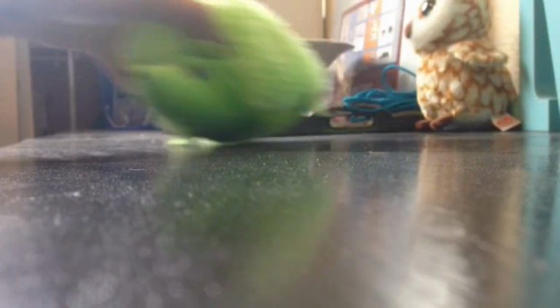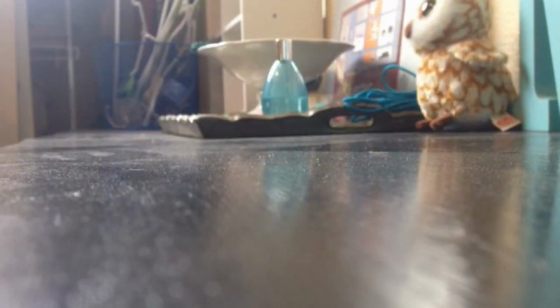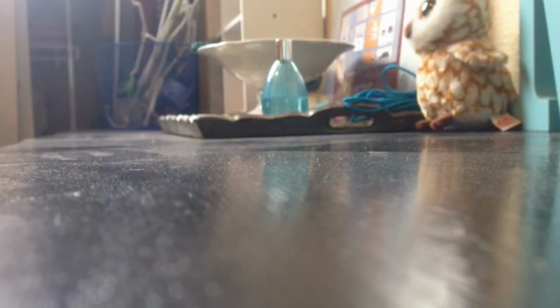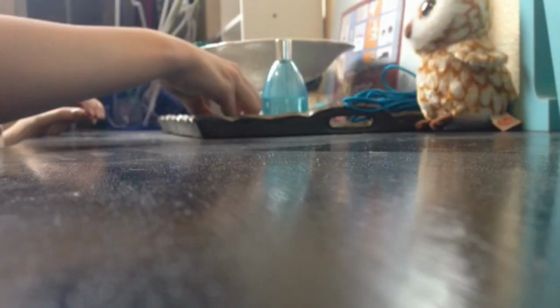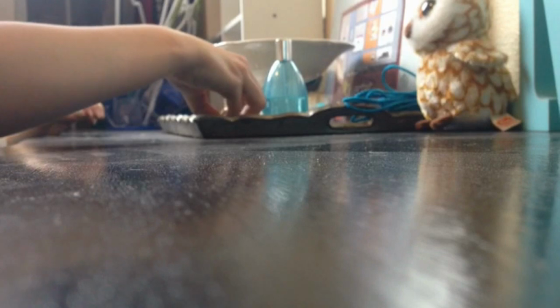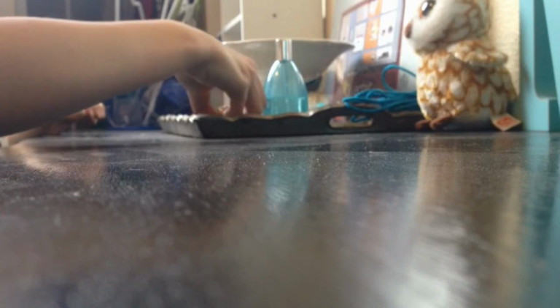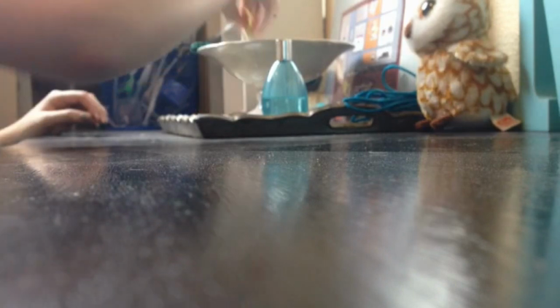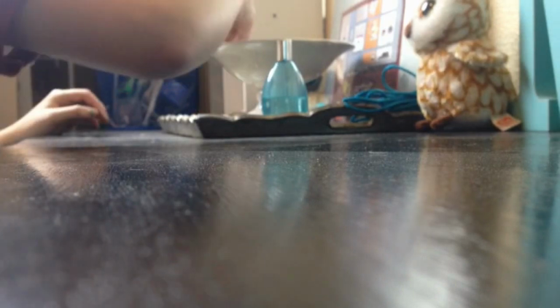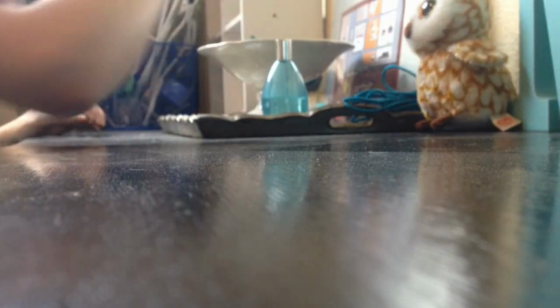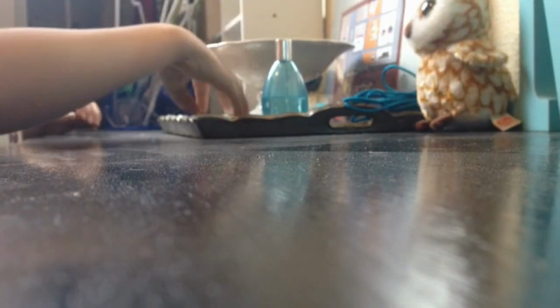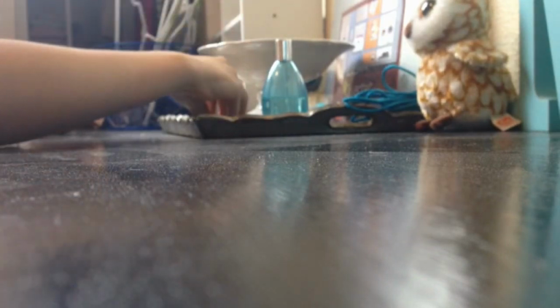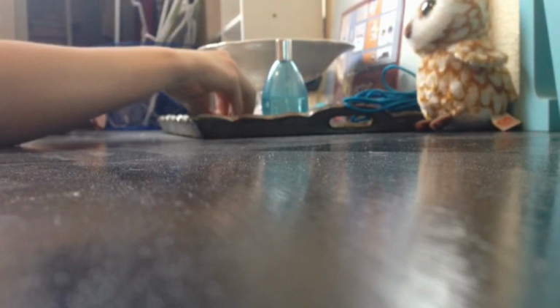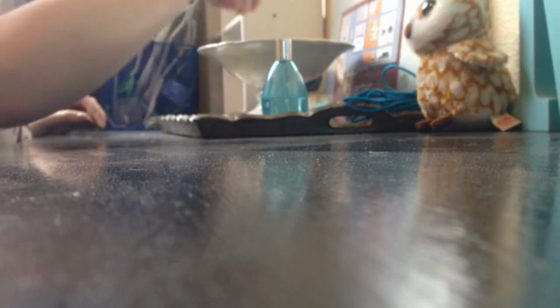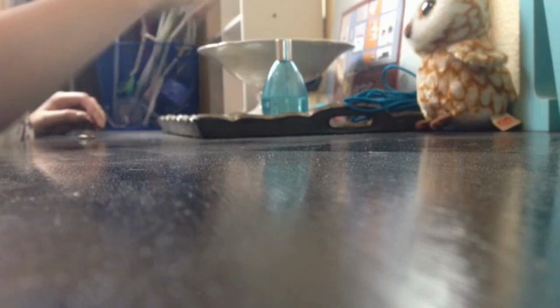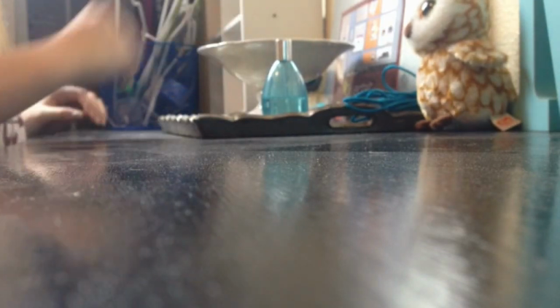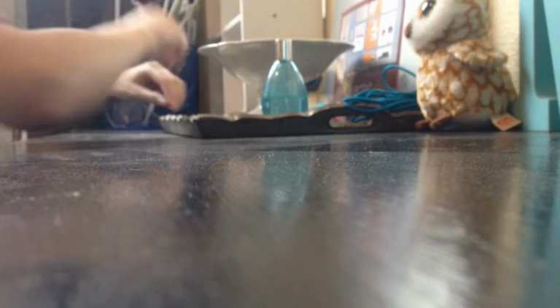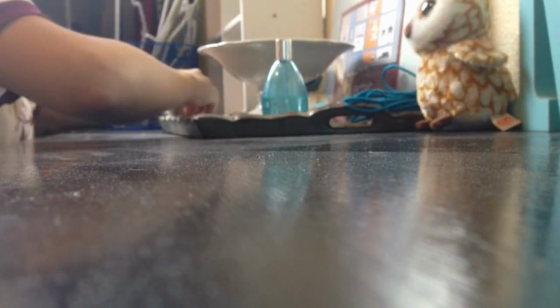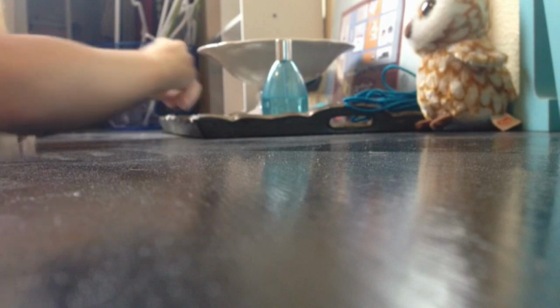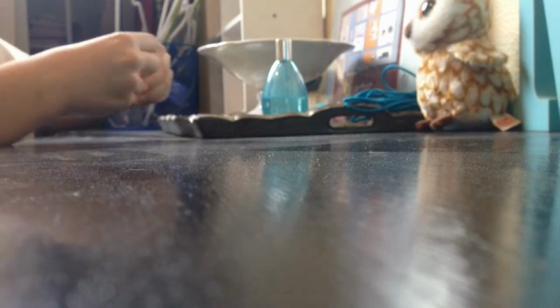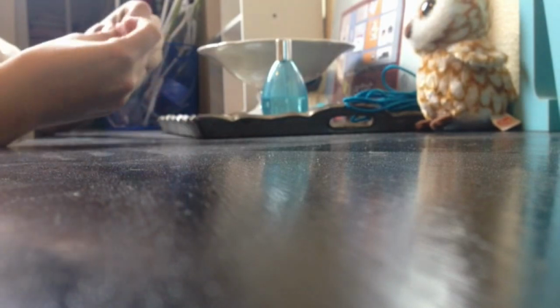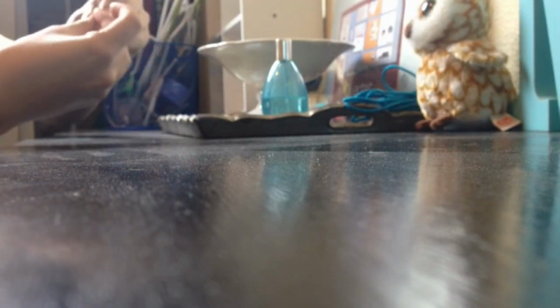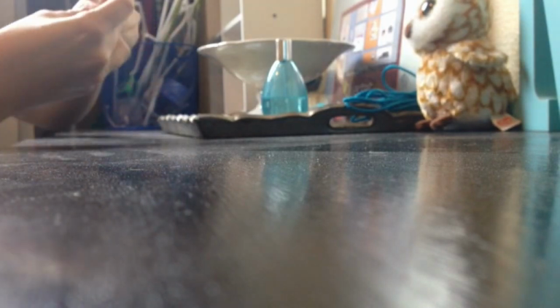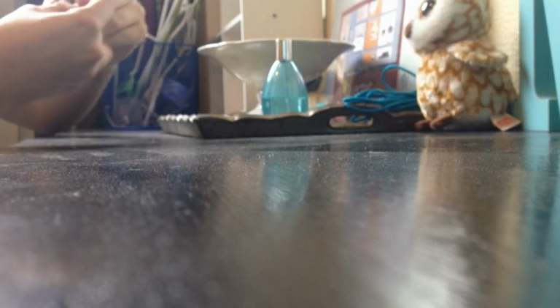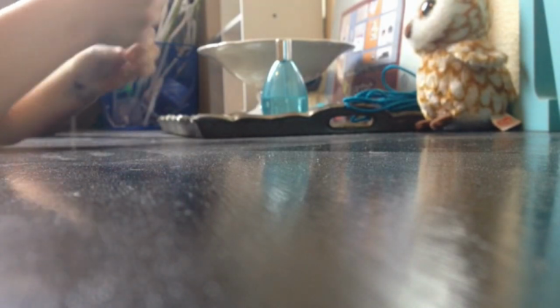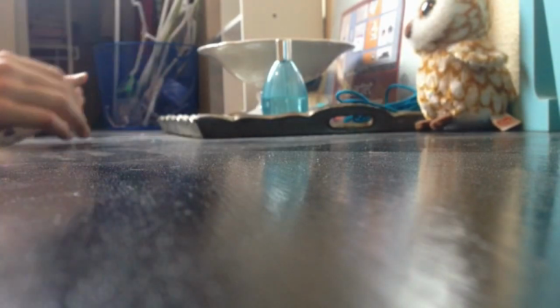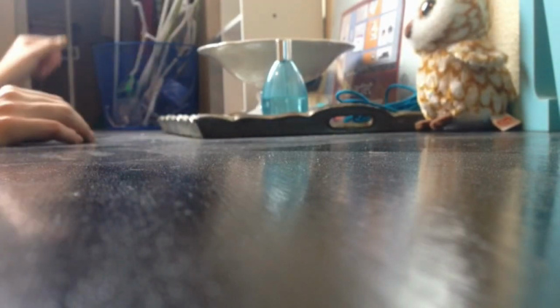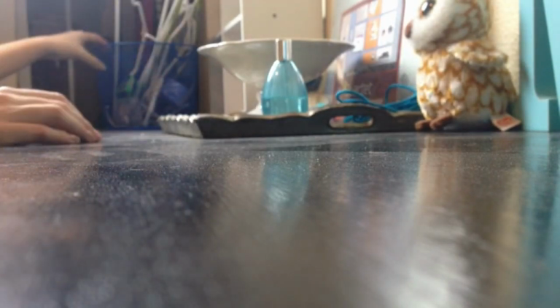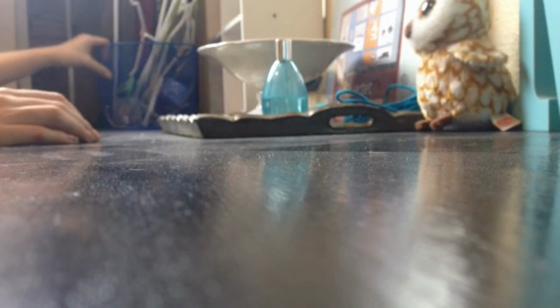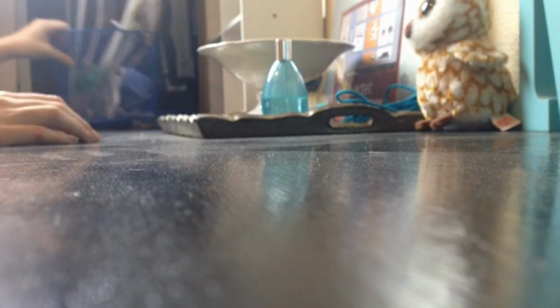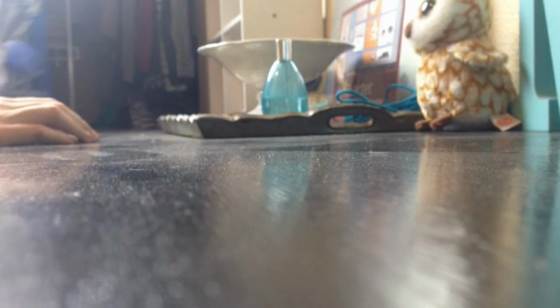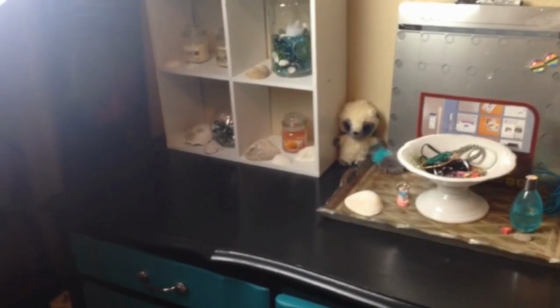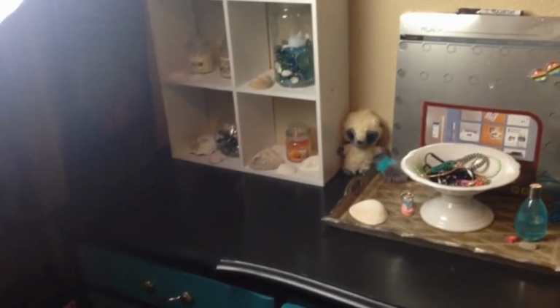Now on to my dresser — there isn't that much clutter on it, but there are a few things misplaced. I'm just sorting through my jewelry and putting things away.